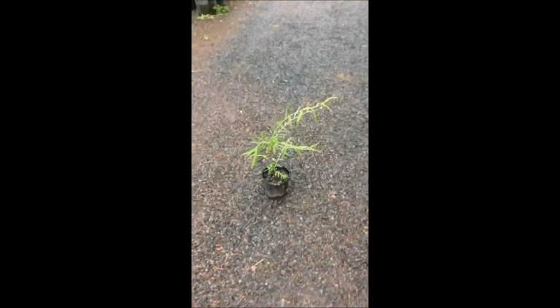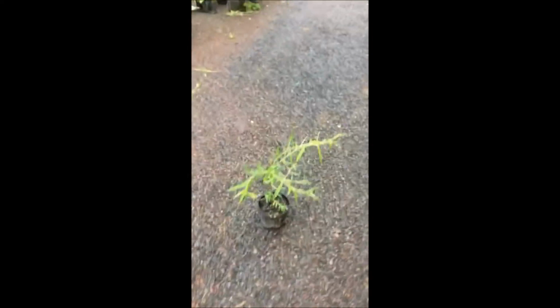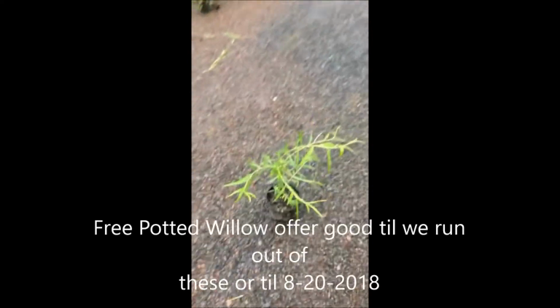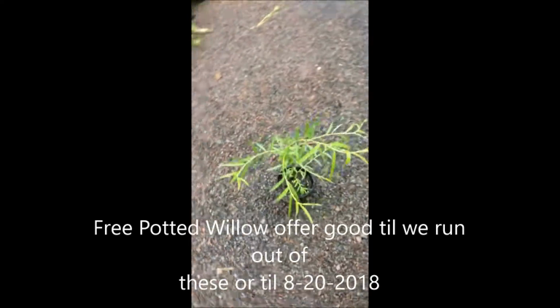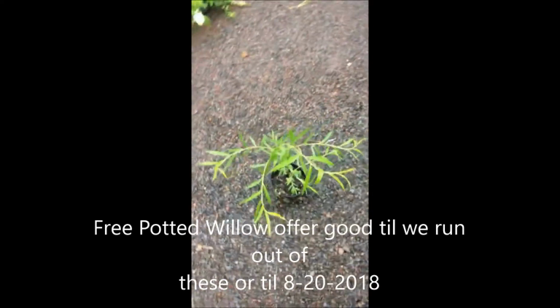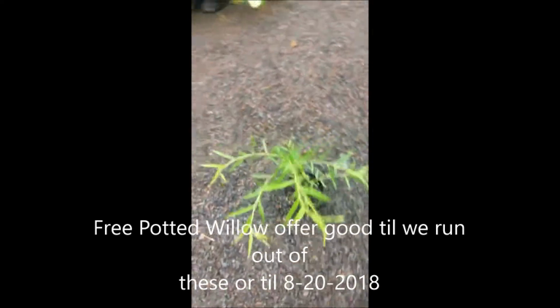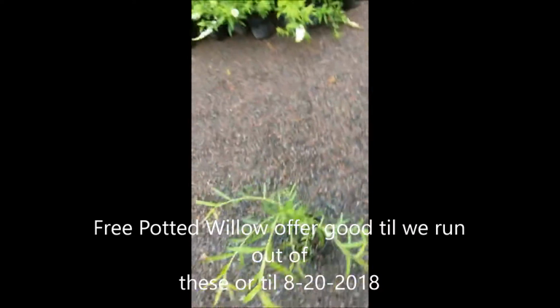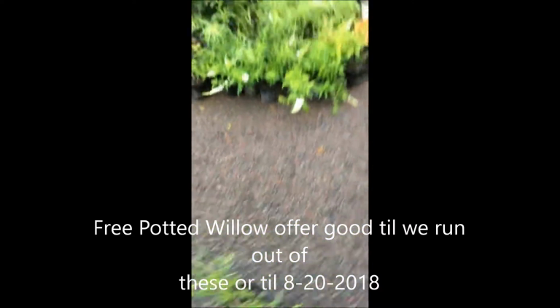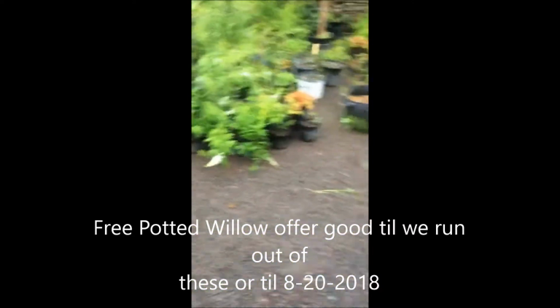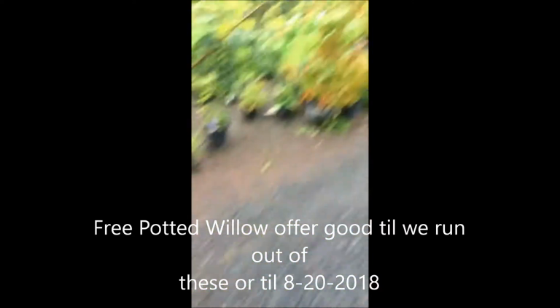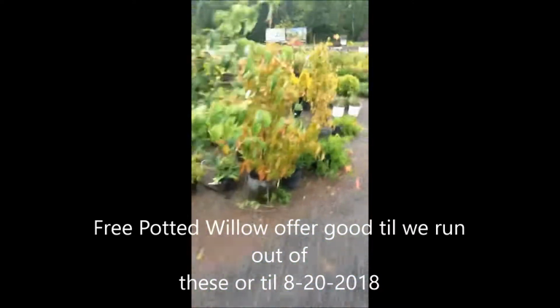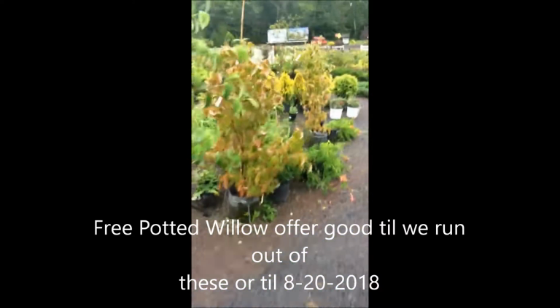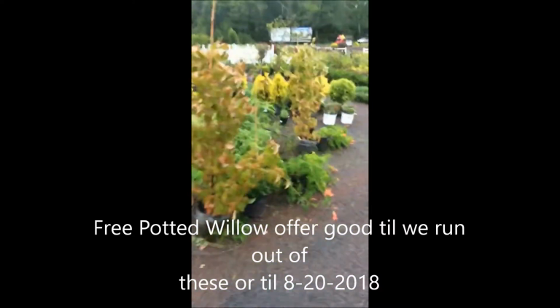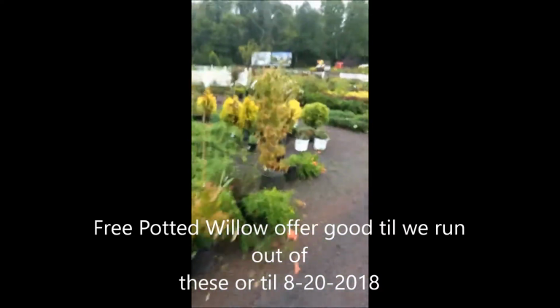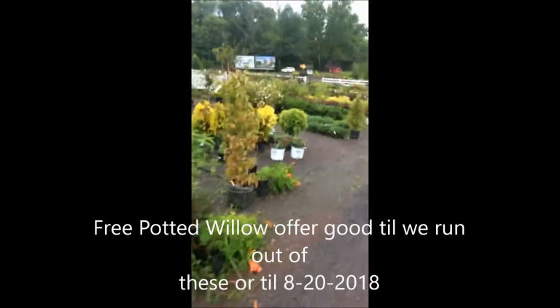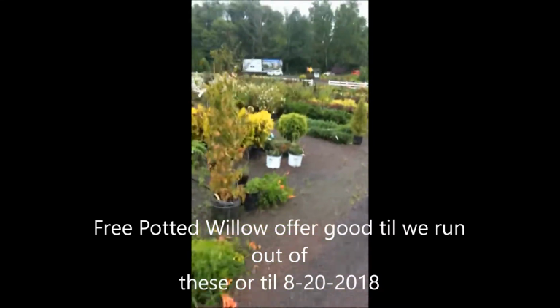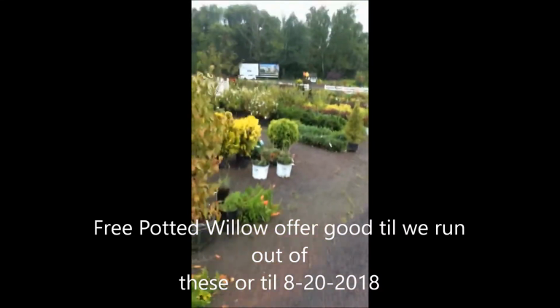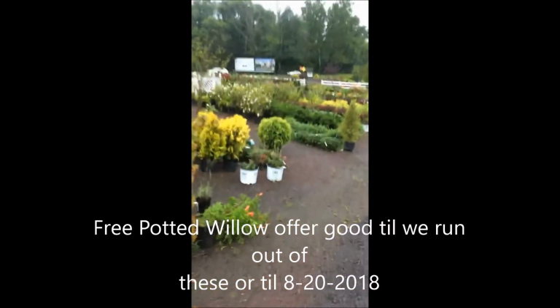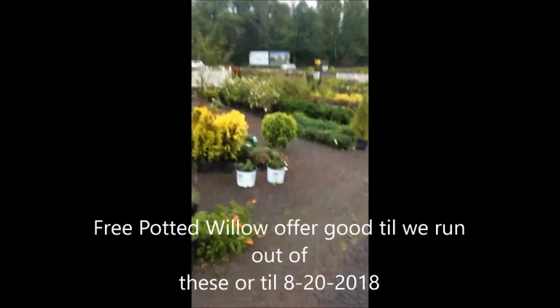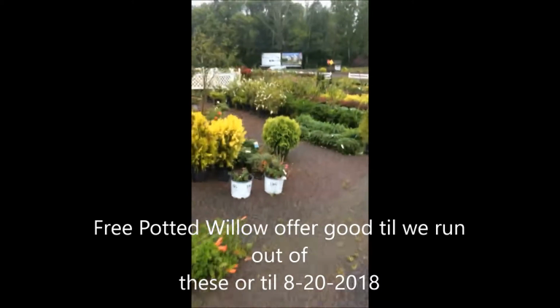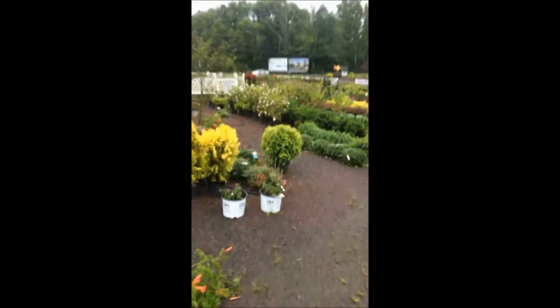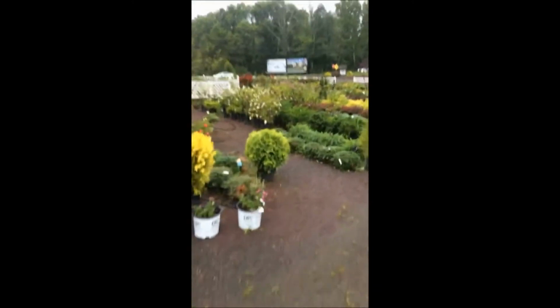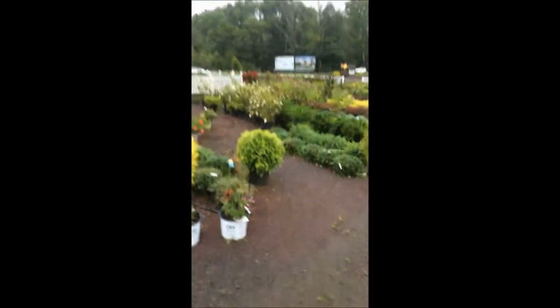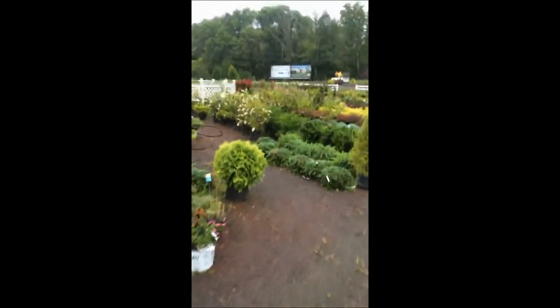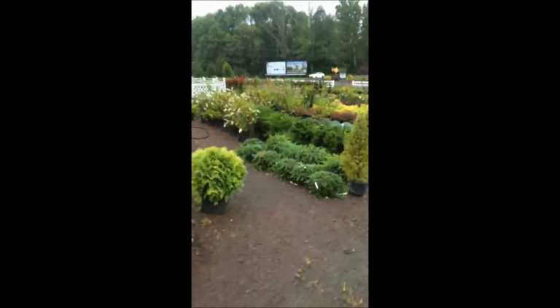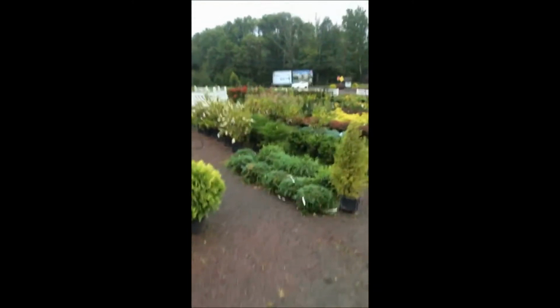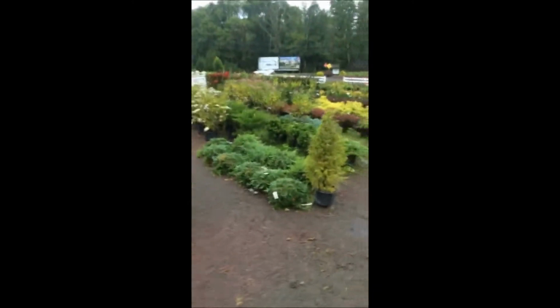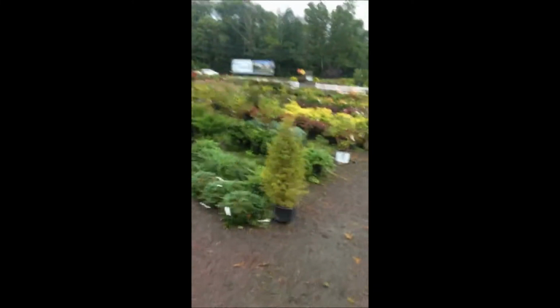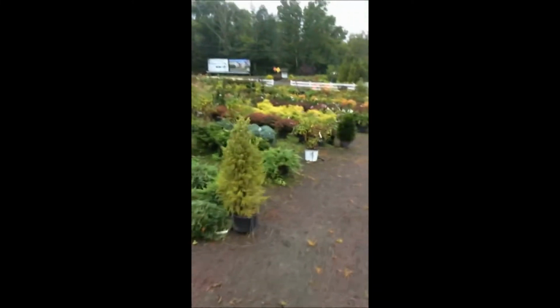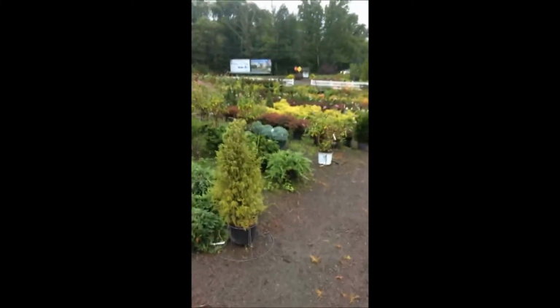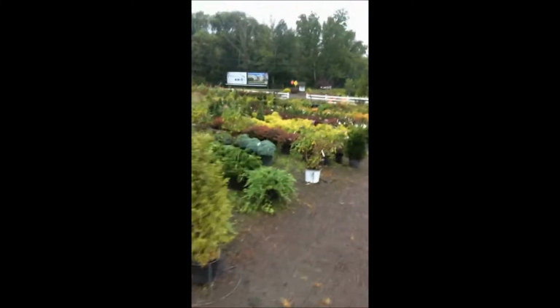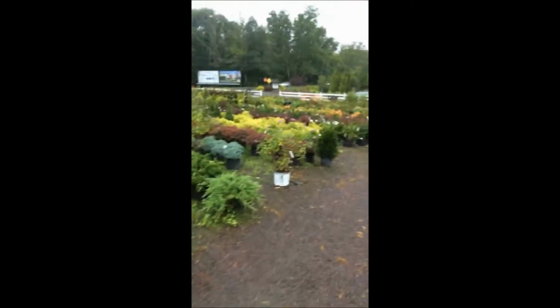We're located on Route 313 near Chalfont, and we have thousands of trees and shrubs that we grow and sell. We can deliver and plant for you.